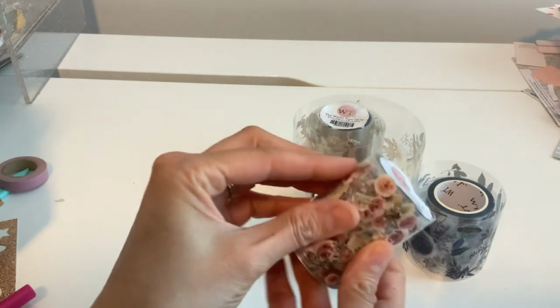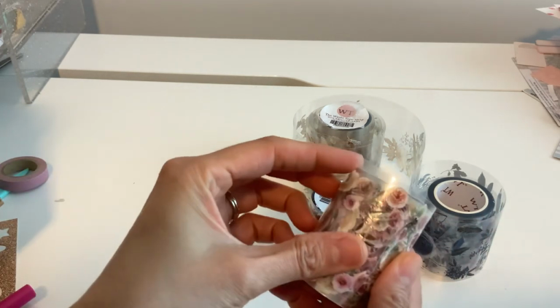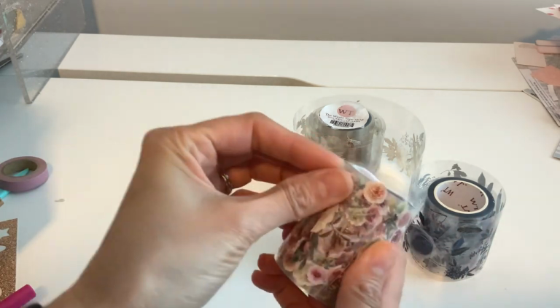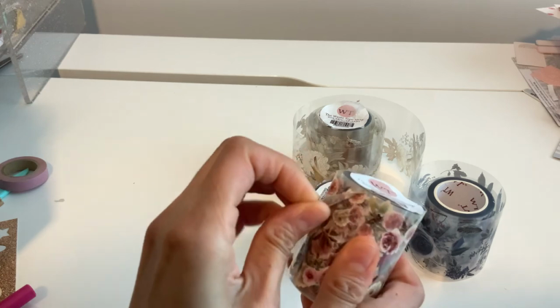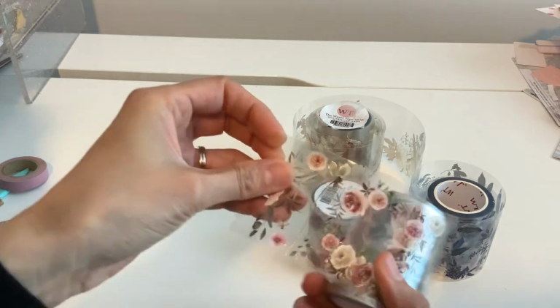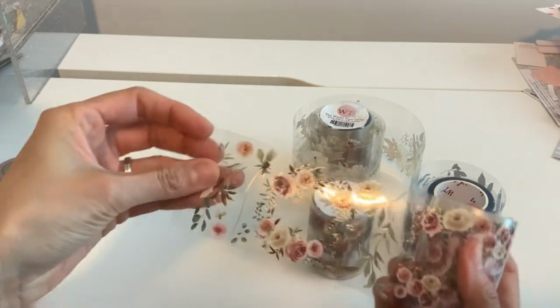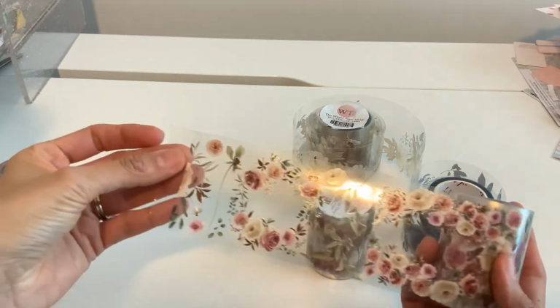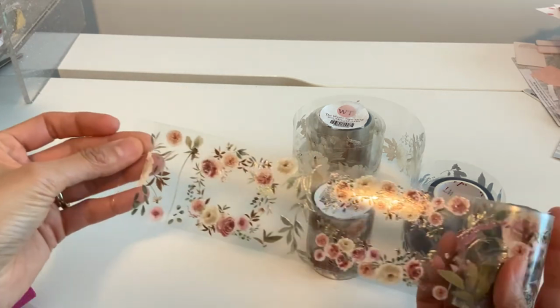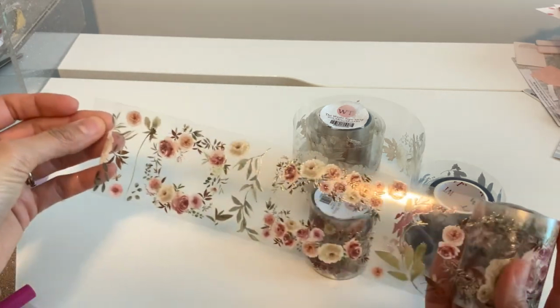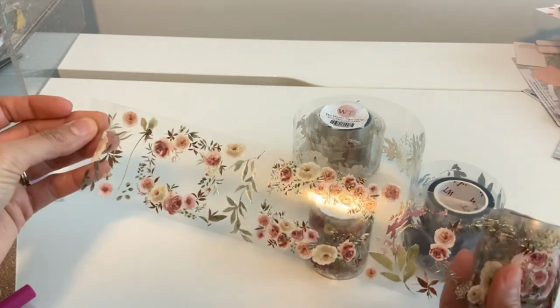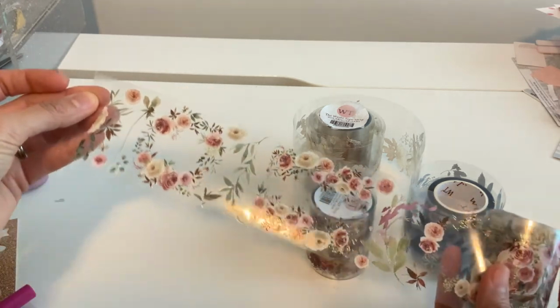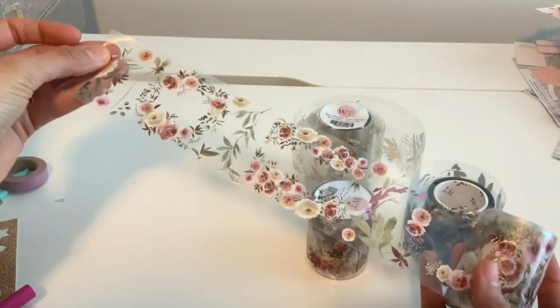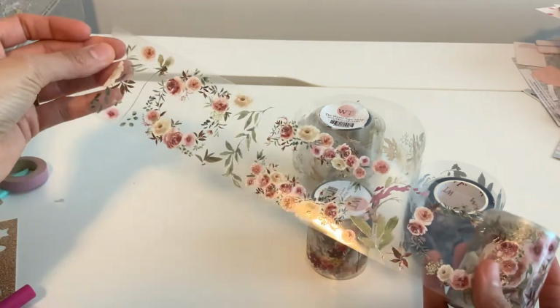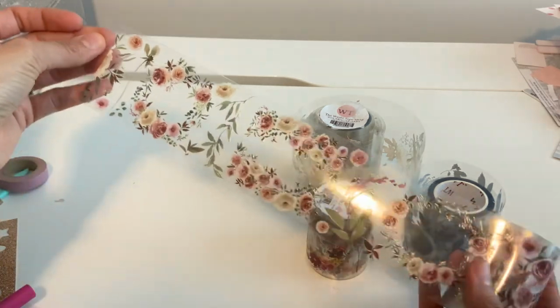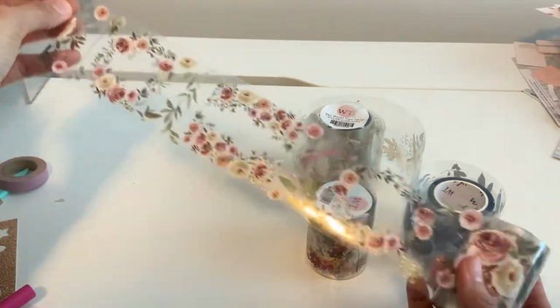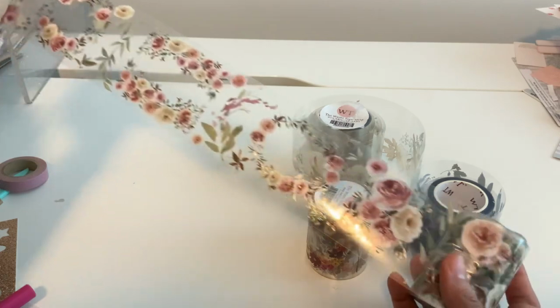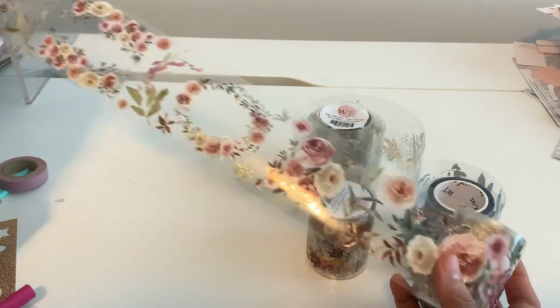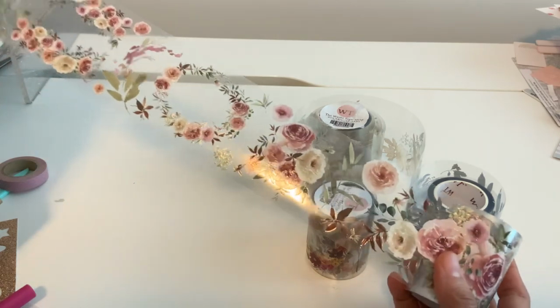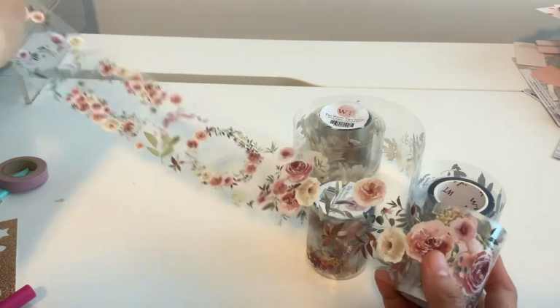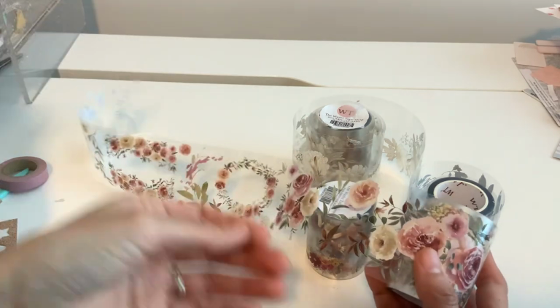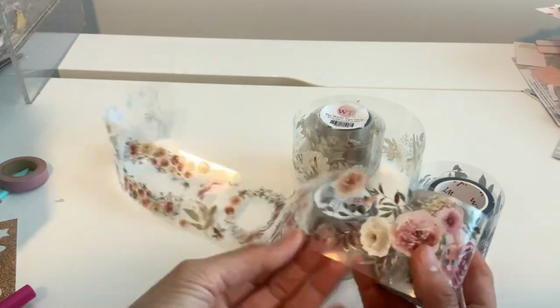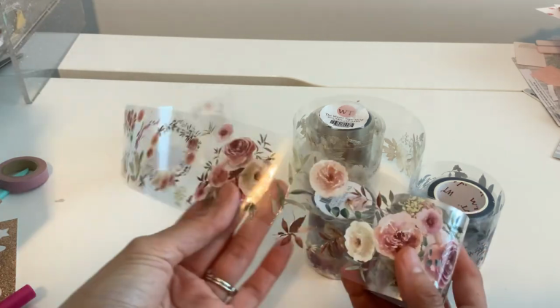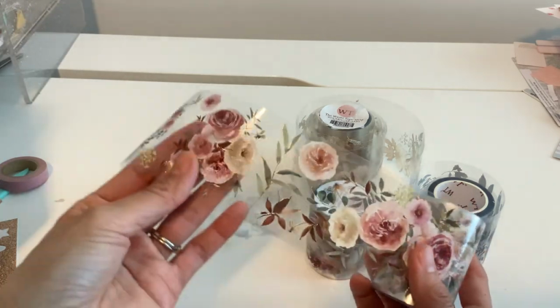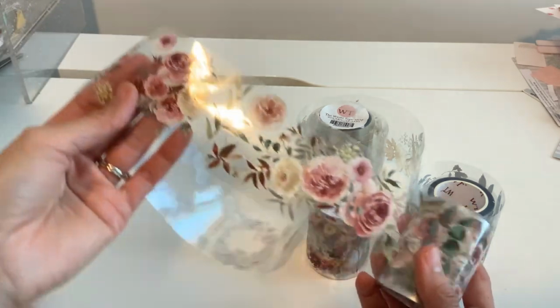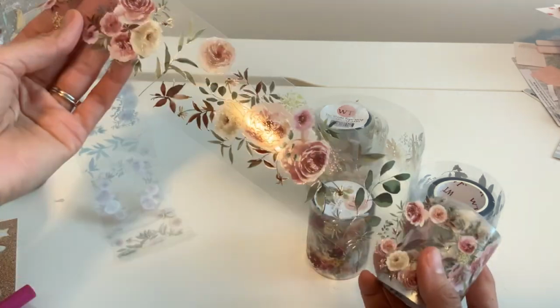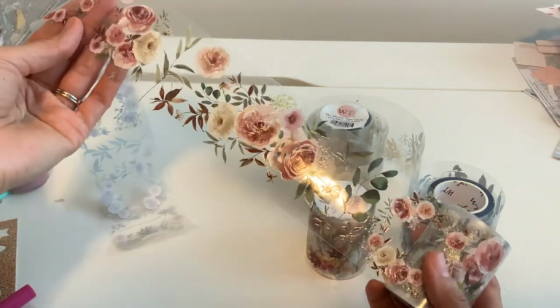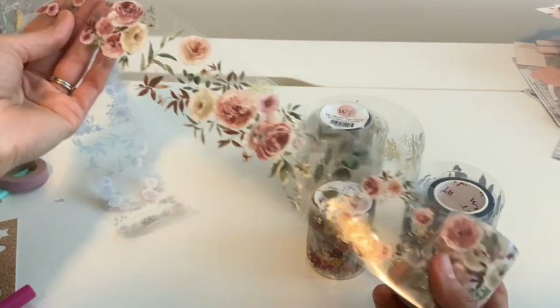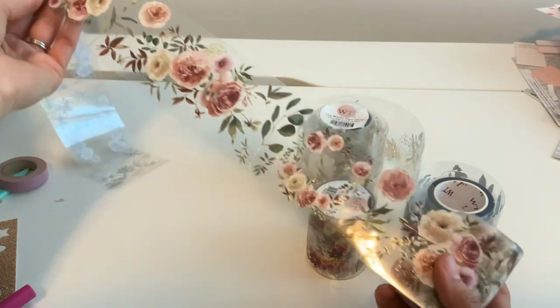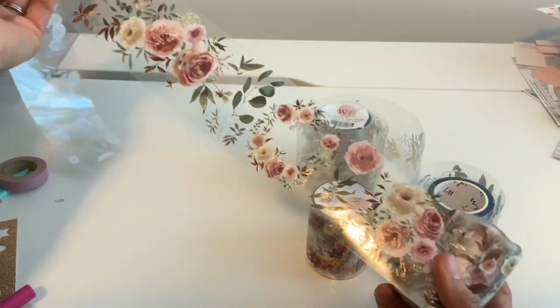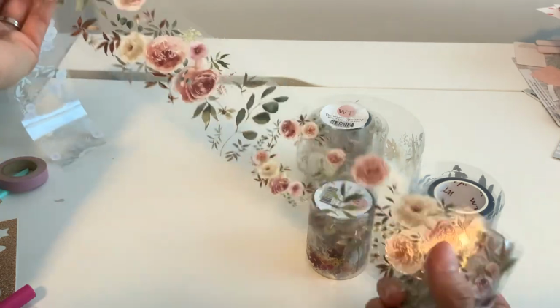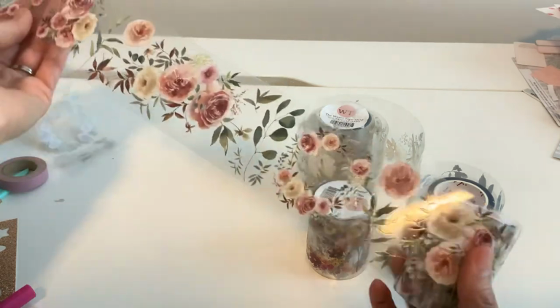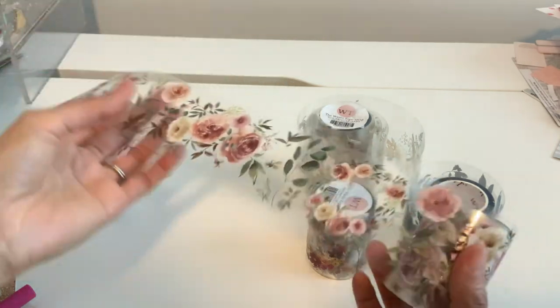This is called Fall Flowers — so pretty, oh my goodness! And I know you guys love these muted colors, but they go on and on with the patterns. It's not even just two or three — it's literally just endless, endless patterns for your journals or your projects.